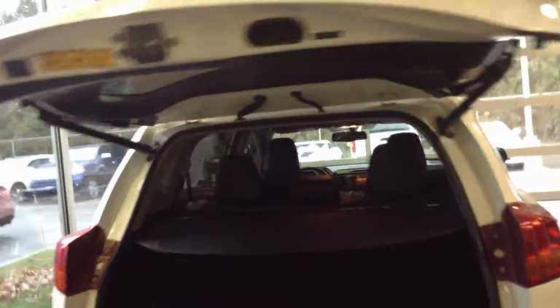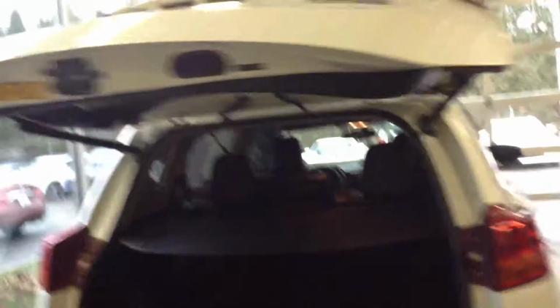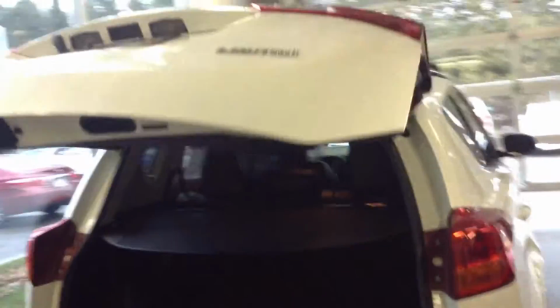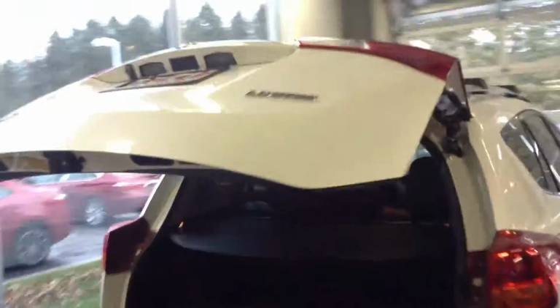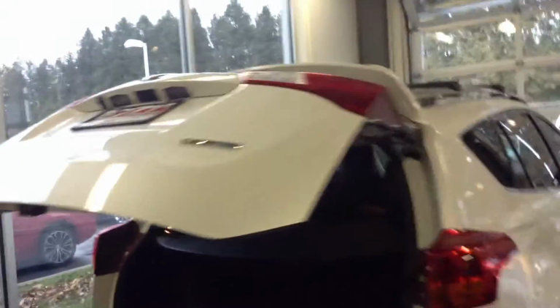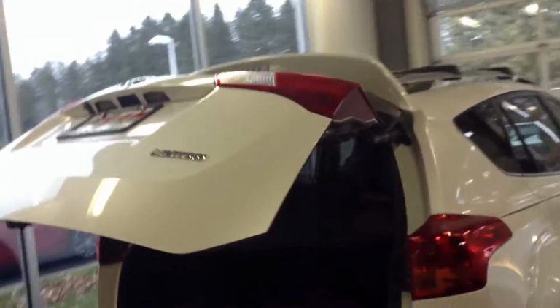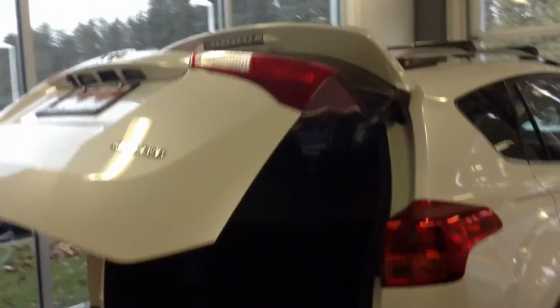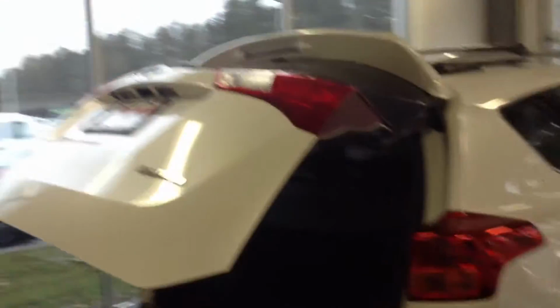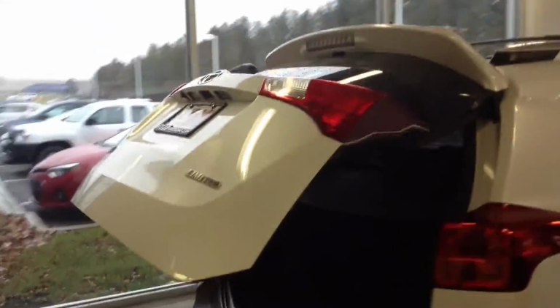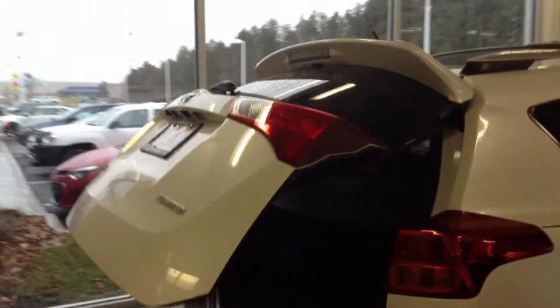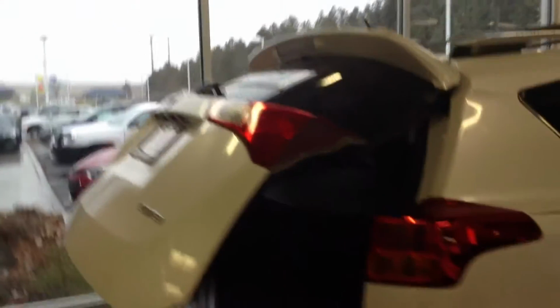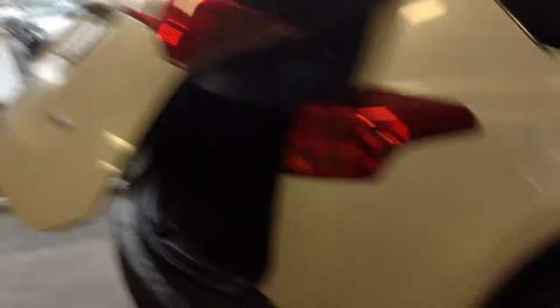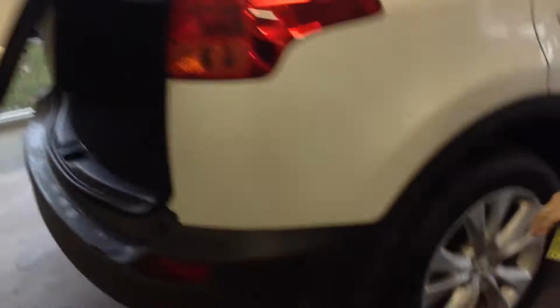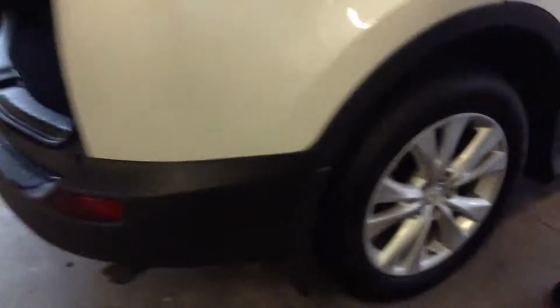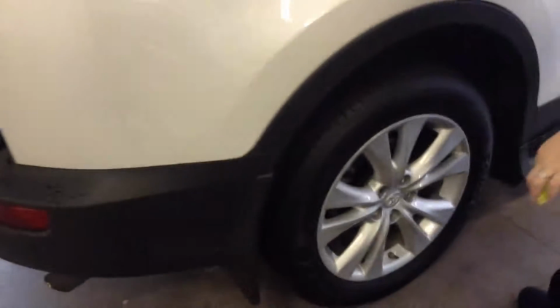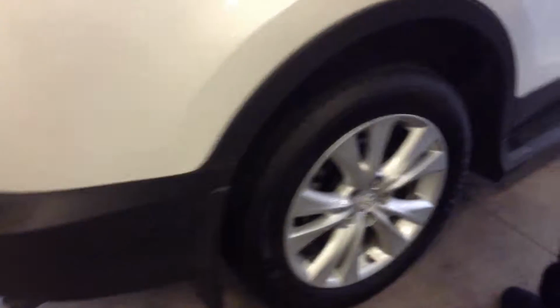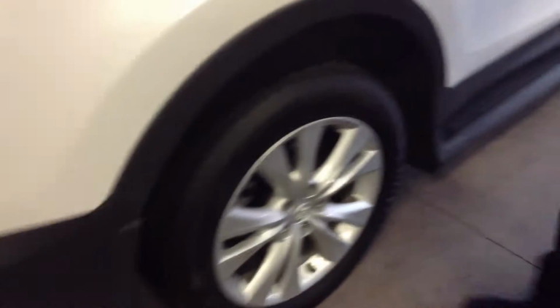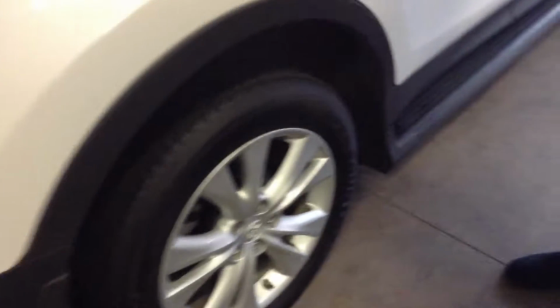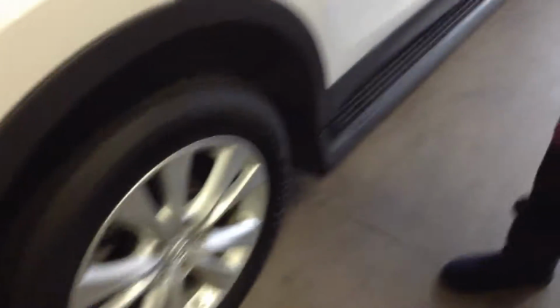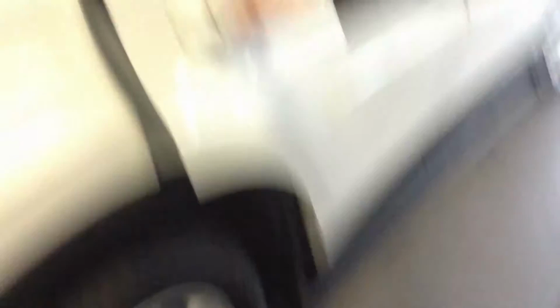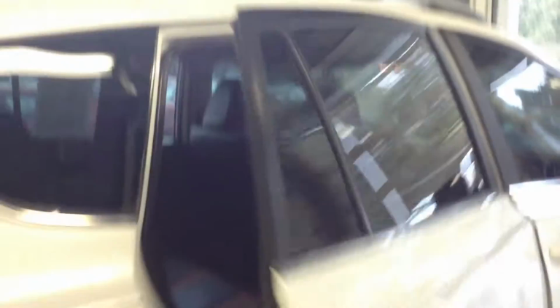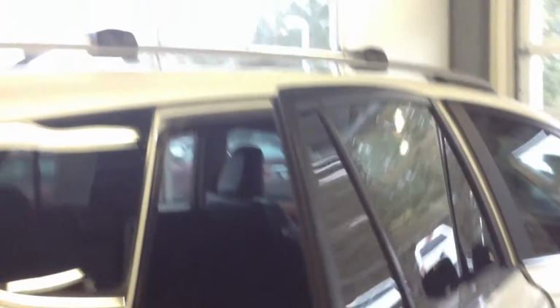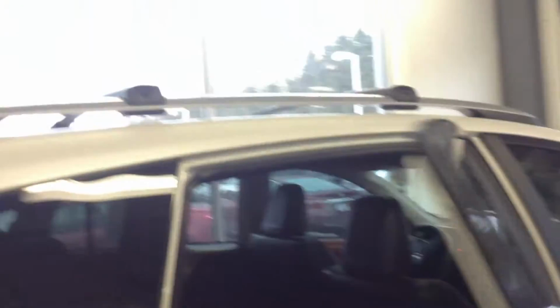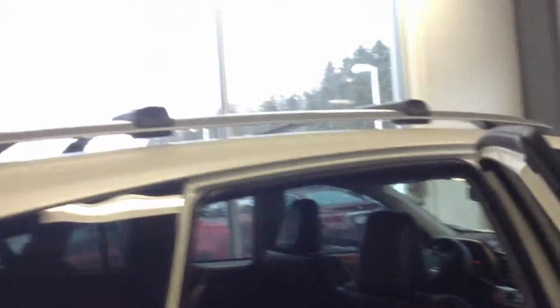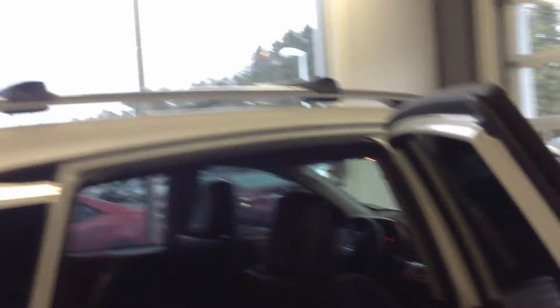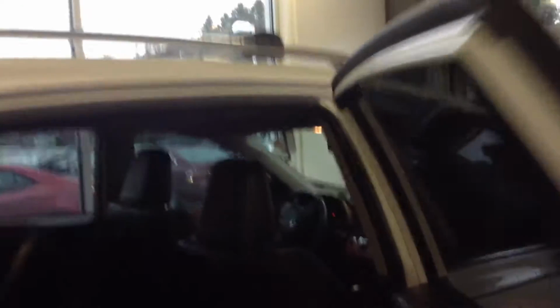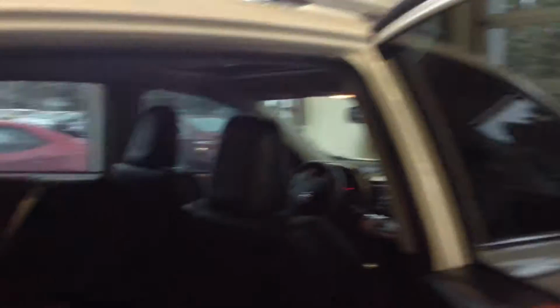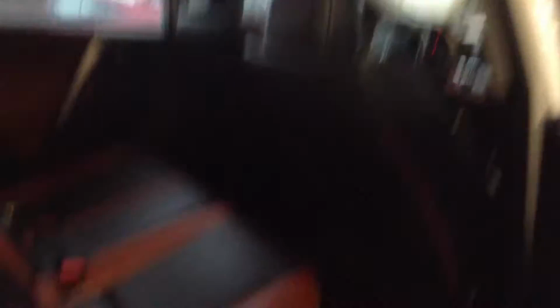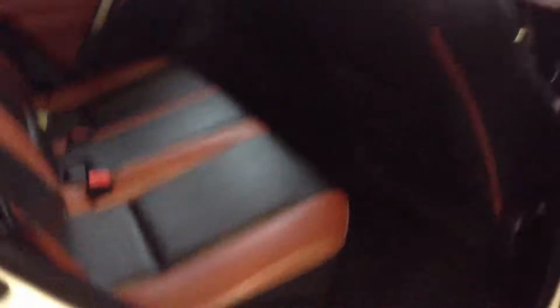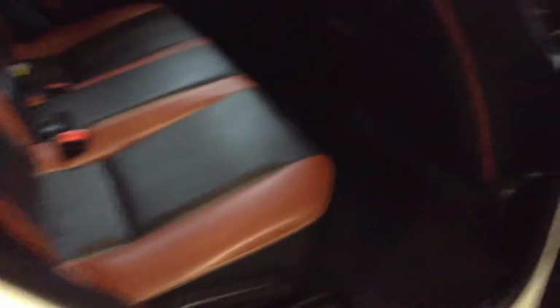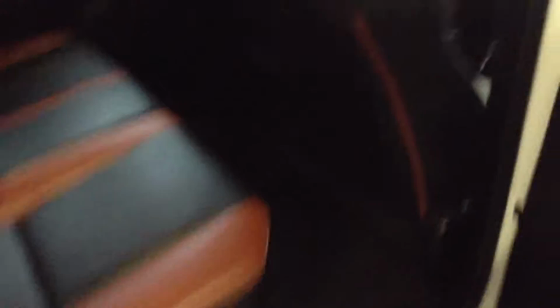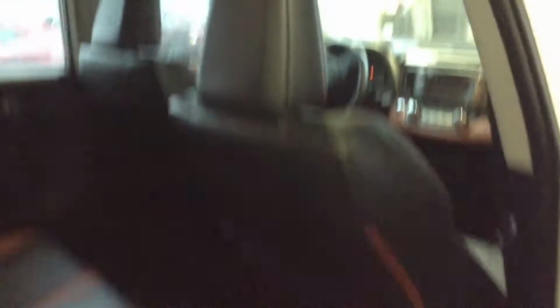This RAV4 is a Limited, so it has lots of nice features added to it. It has the mud guards, roof rack, side step — pretty much everything you can ask for. Overall exterior, about a 9 out of 10.